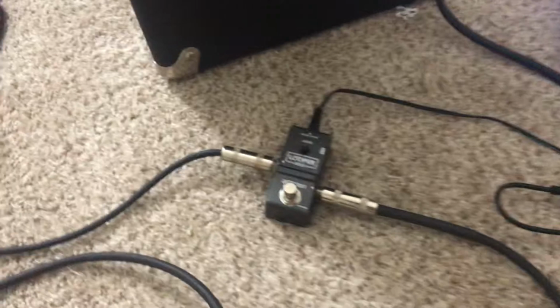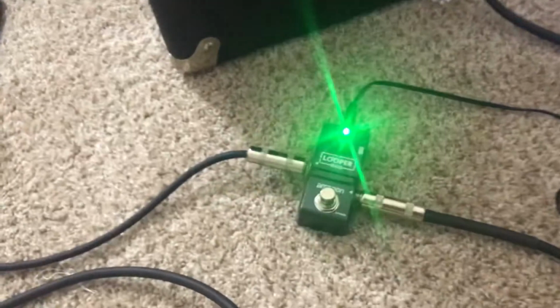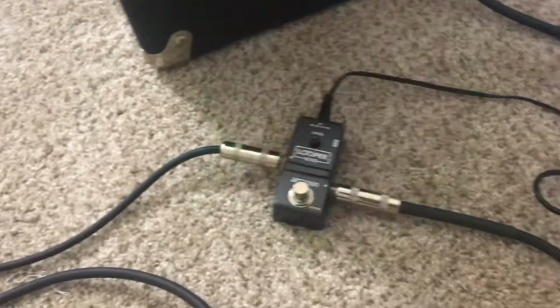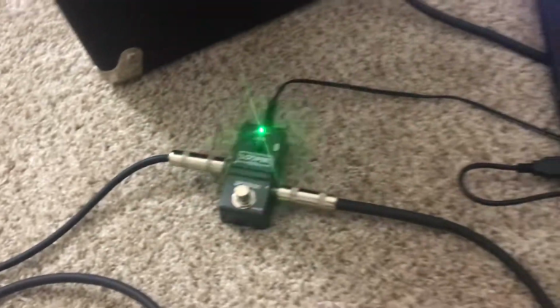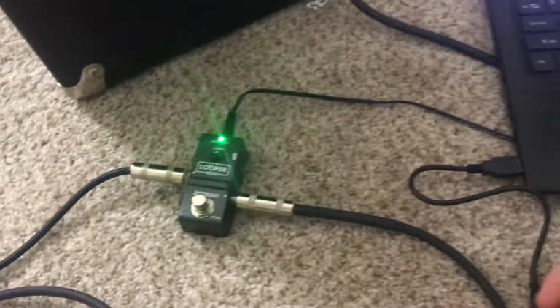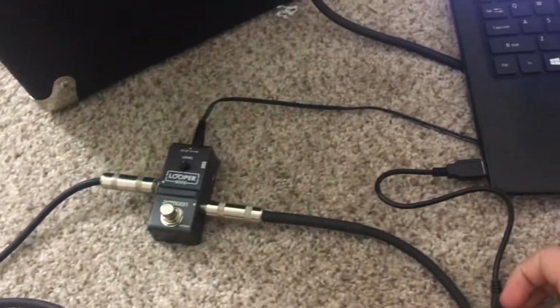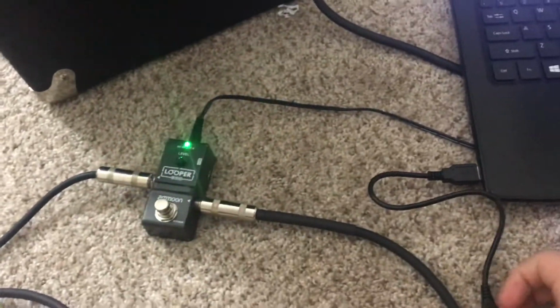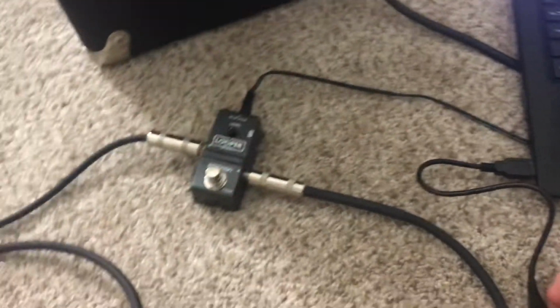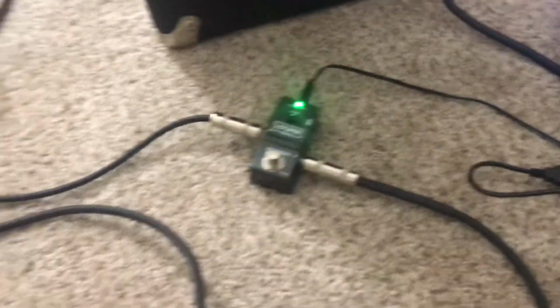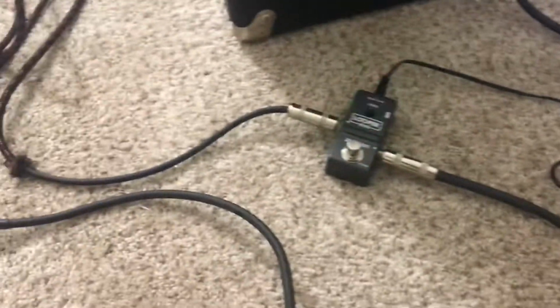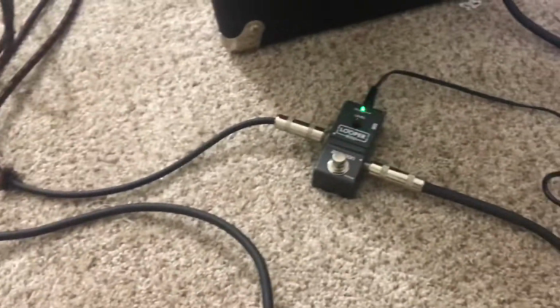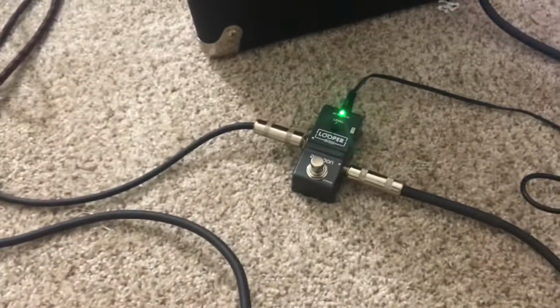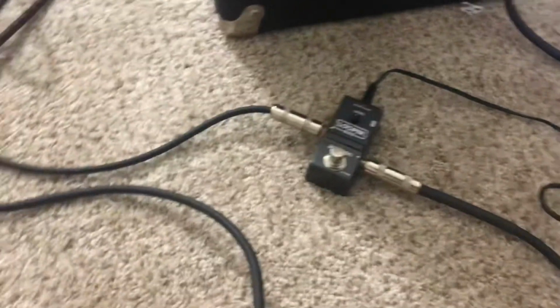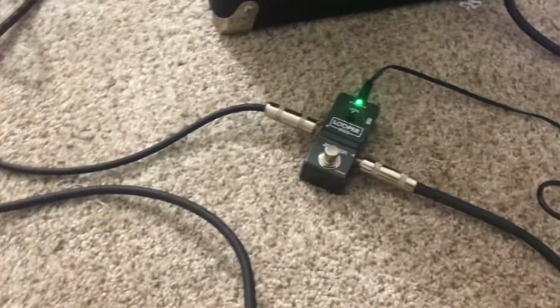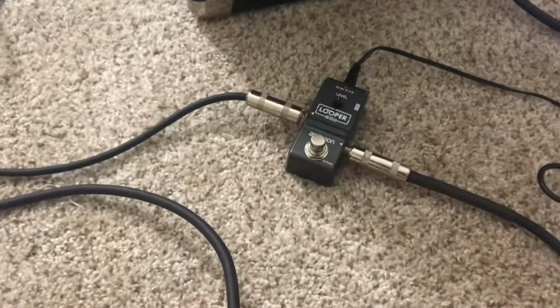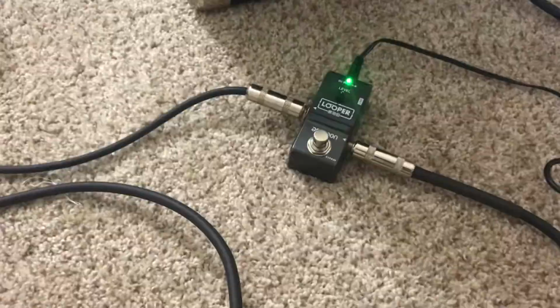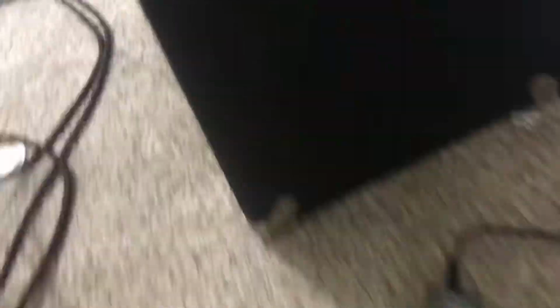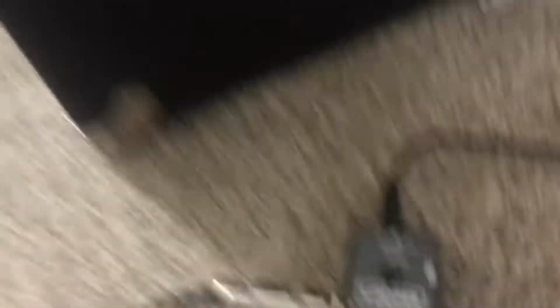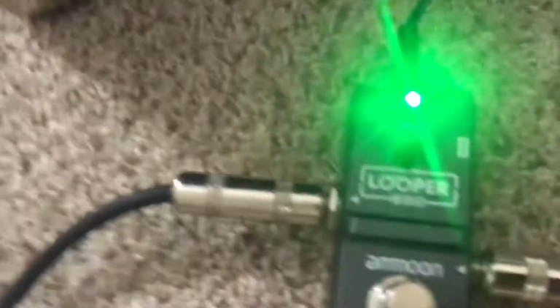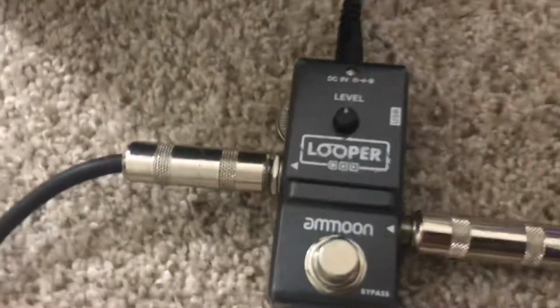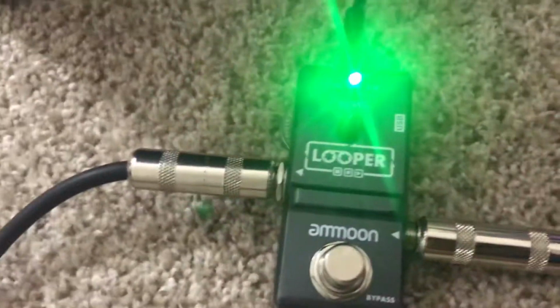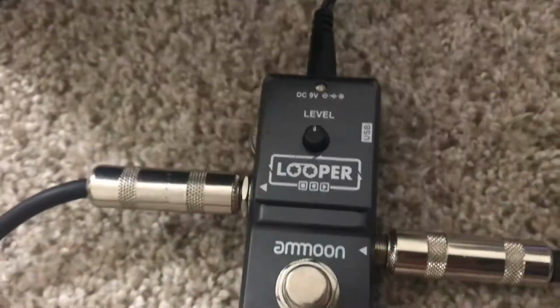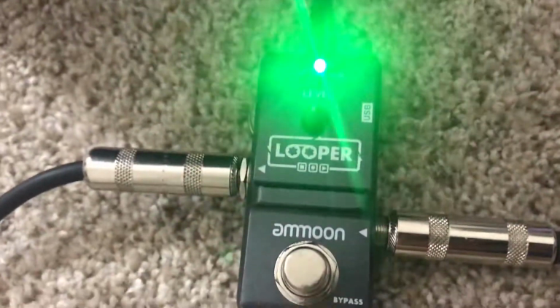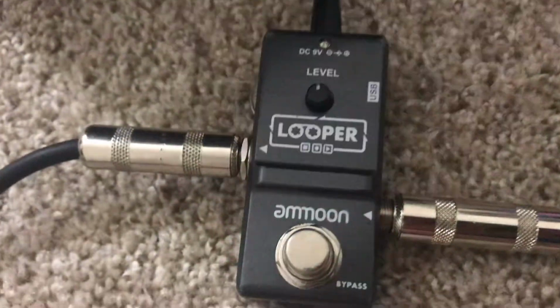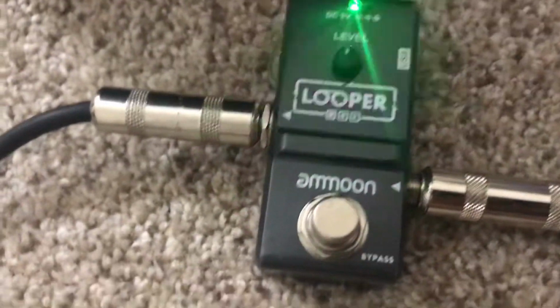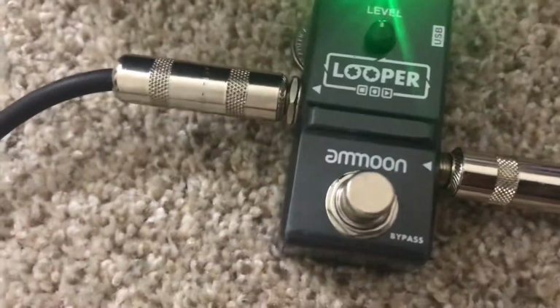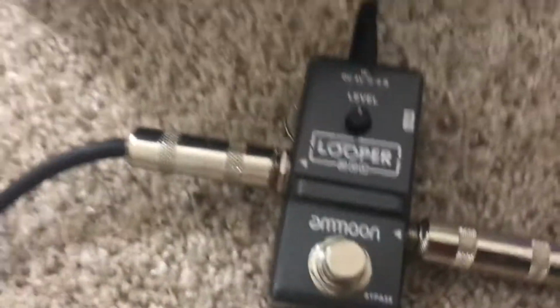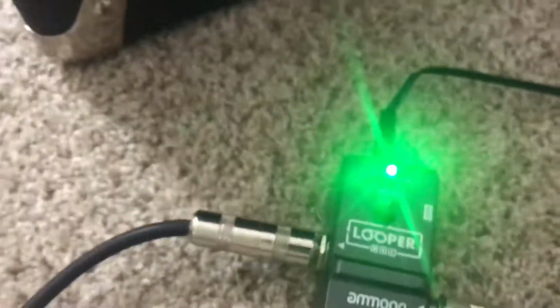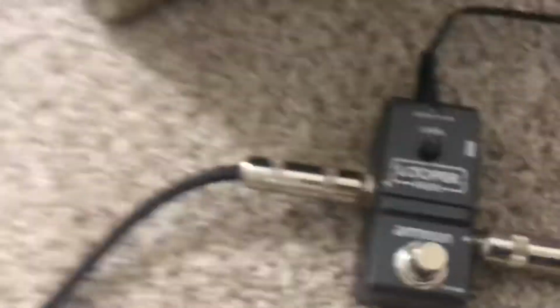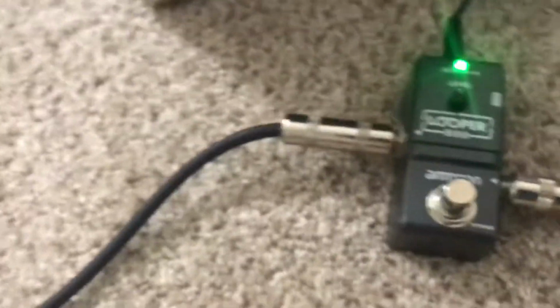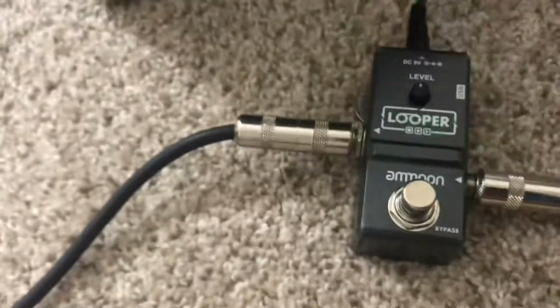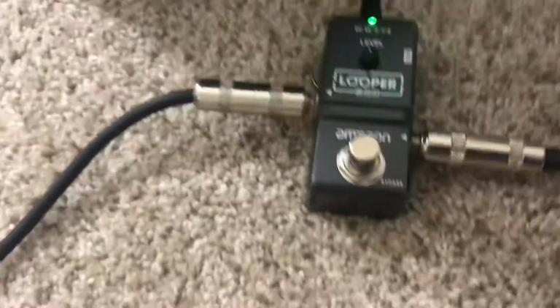Quick little throwaway video — any of my subscribers can just ignore this, I have a video coming up soon. Let's say you got this looper pedal here from Lumi.